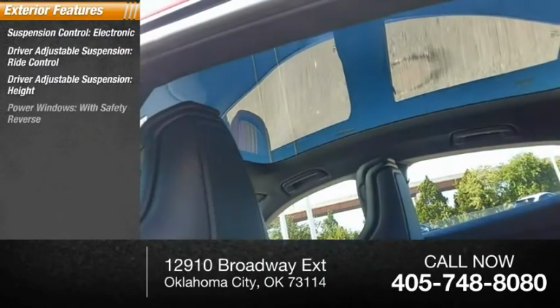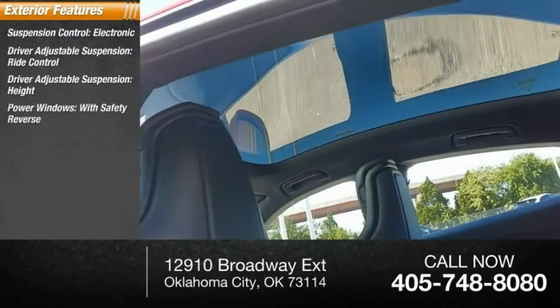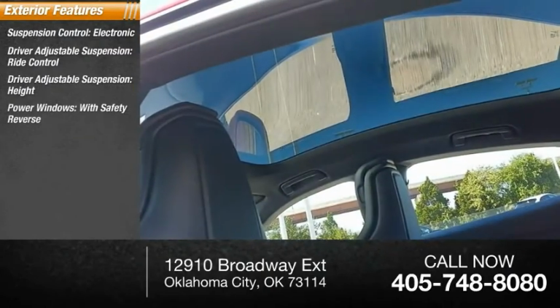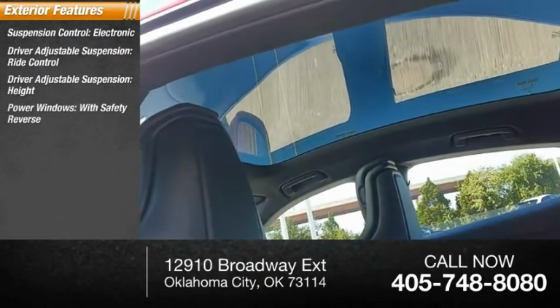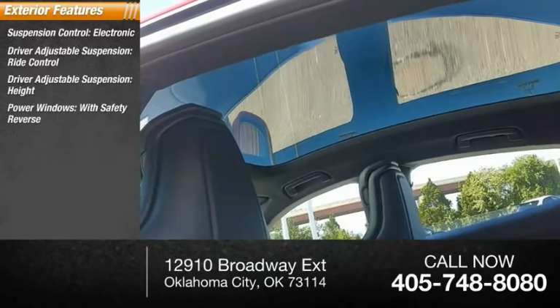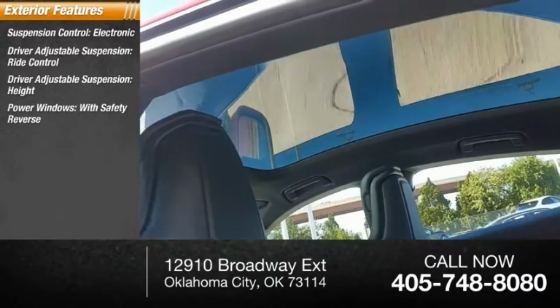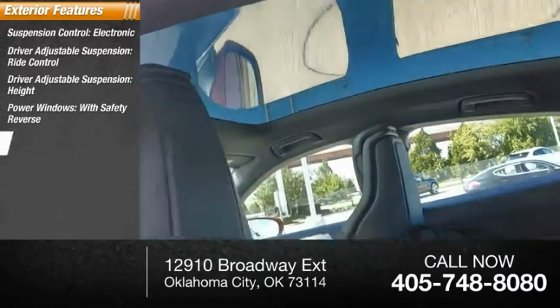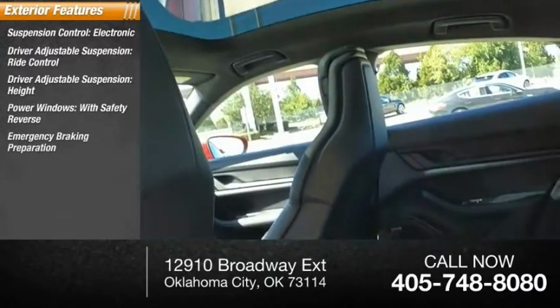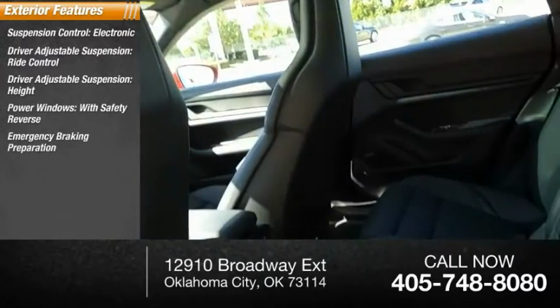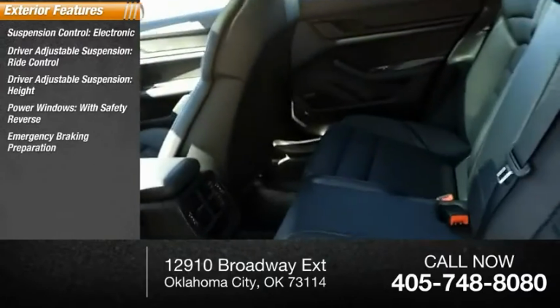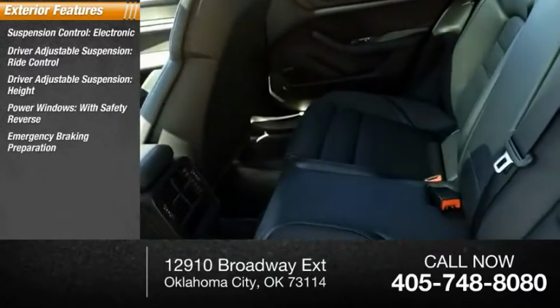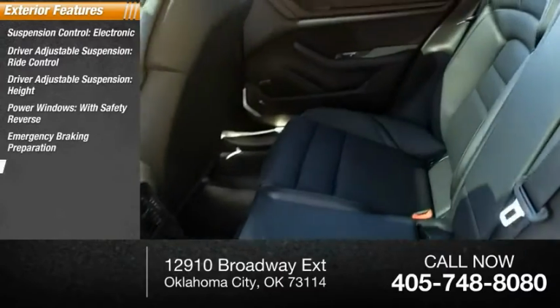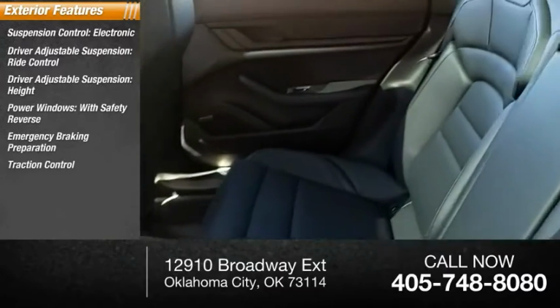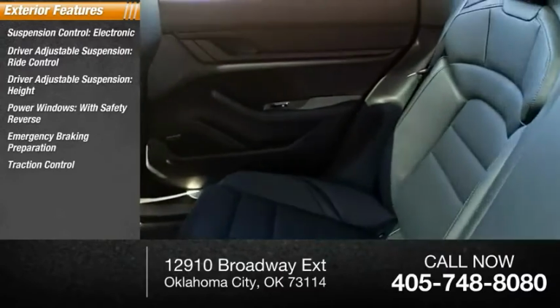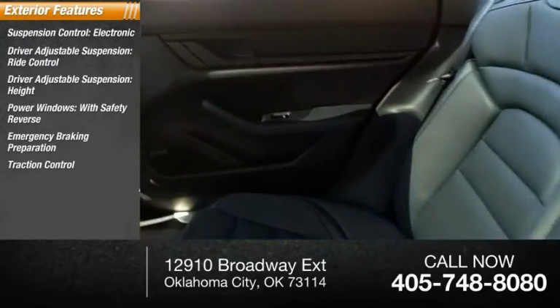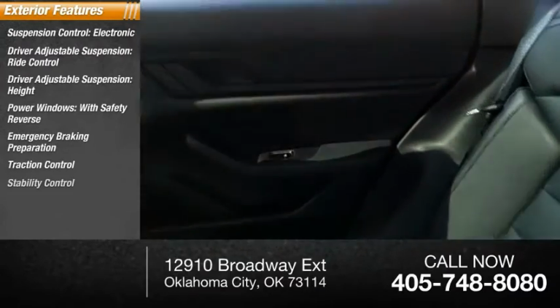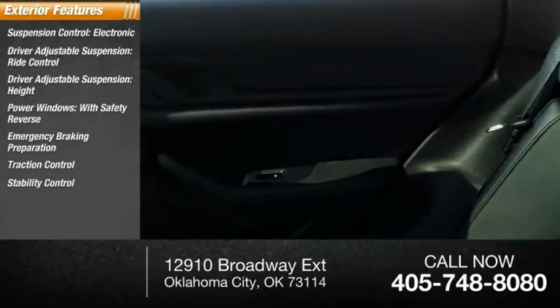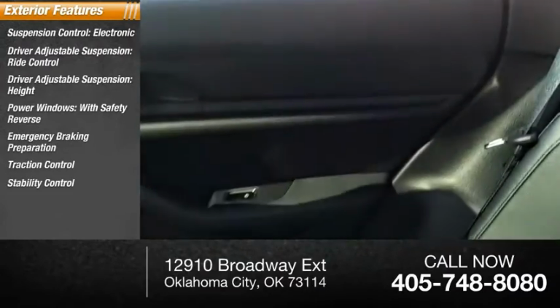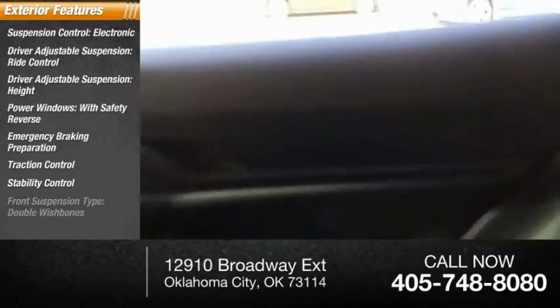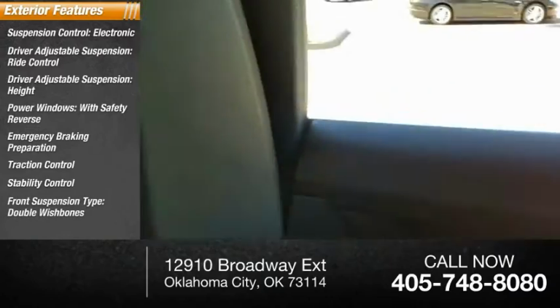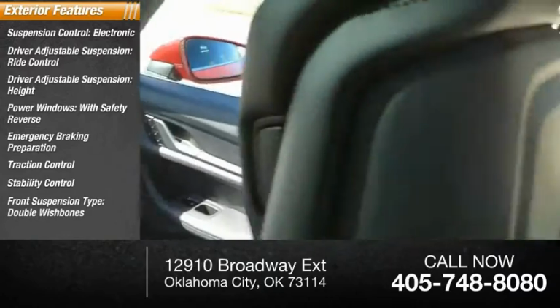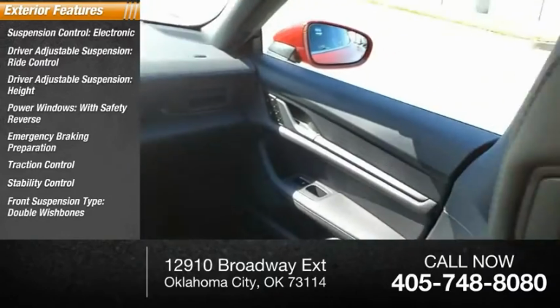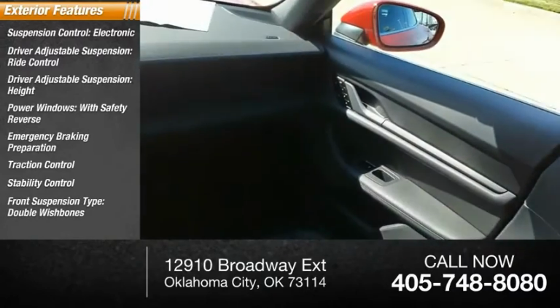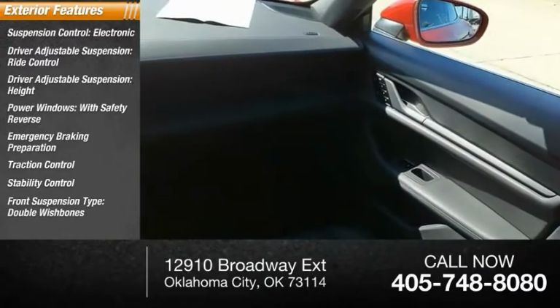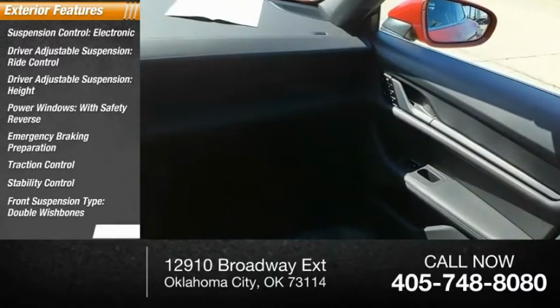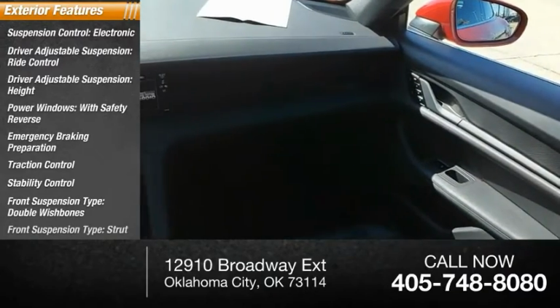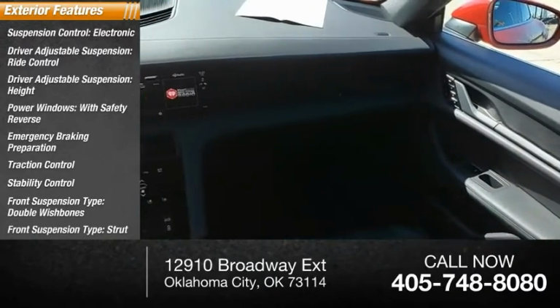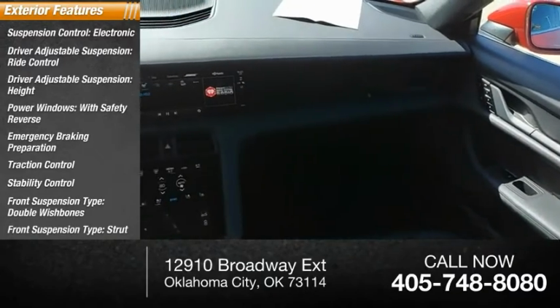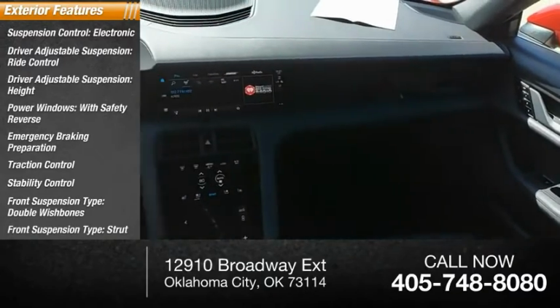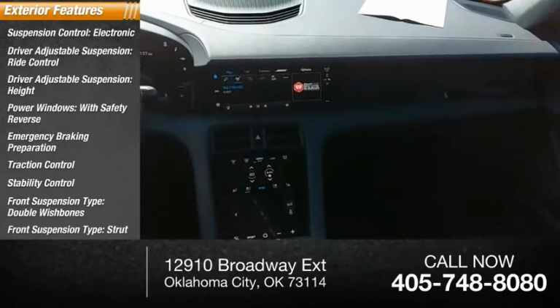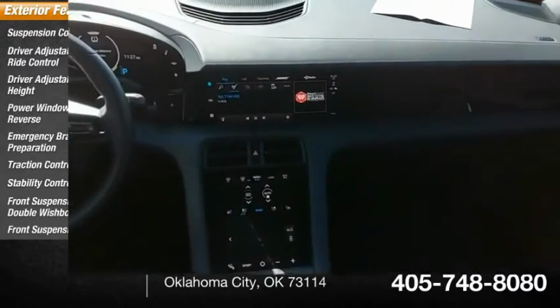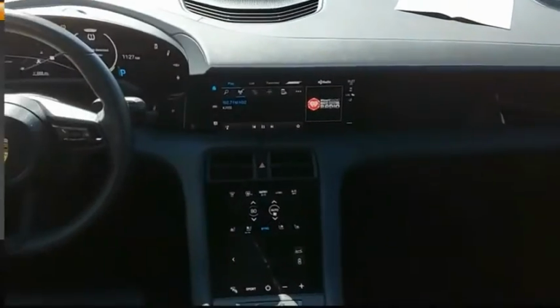Power windows with safety reverse. Emergency braking preparation, traction control, stability control. Front suspension type: double wishbones. Front suspension type: strut. Braking assist.